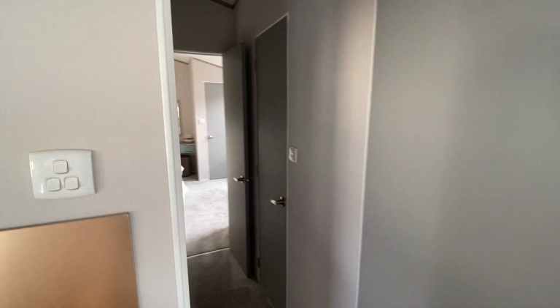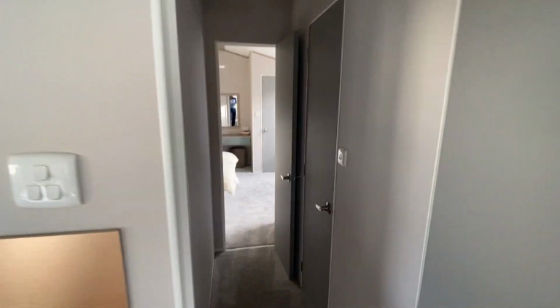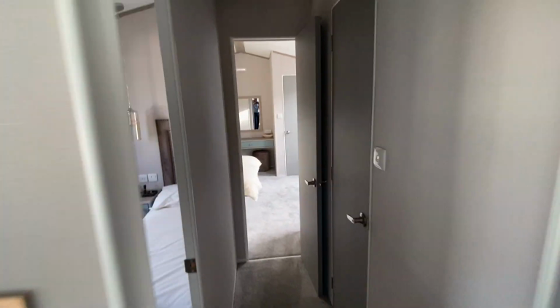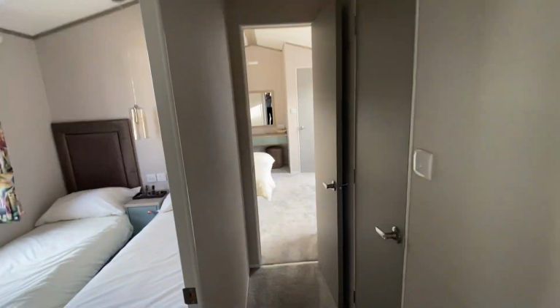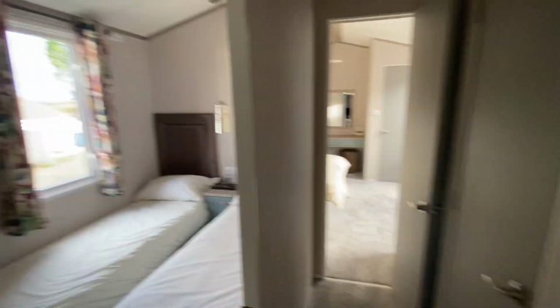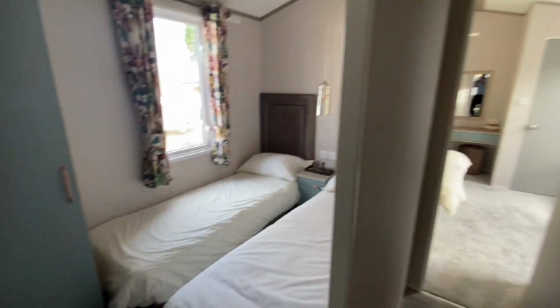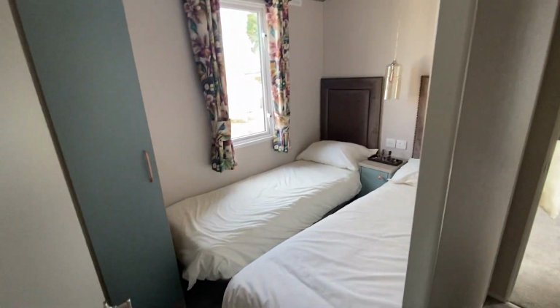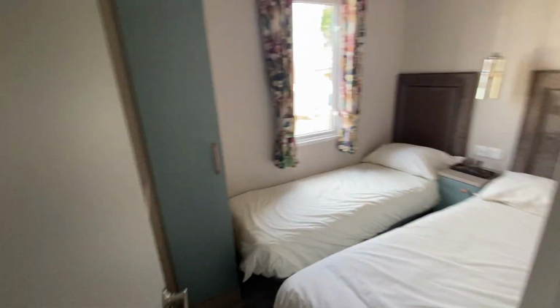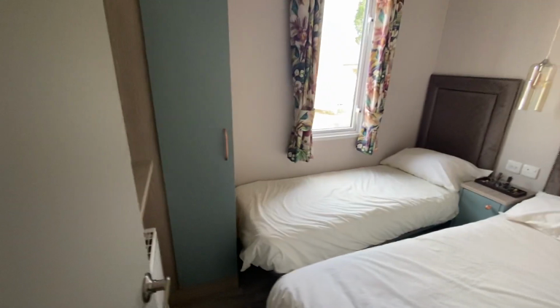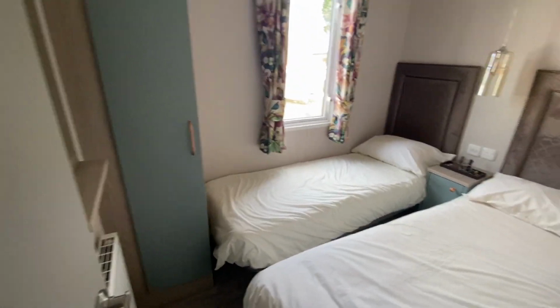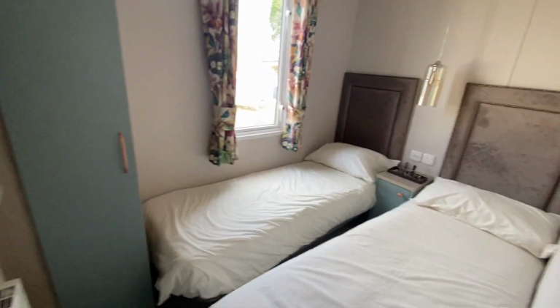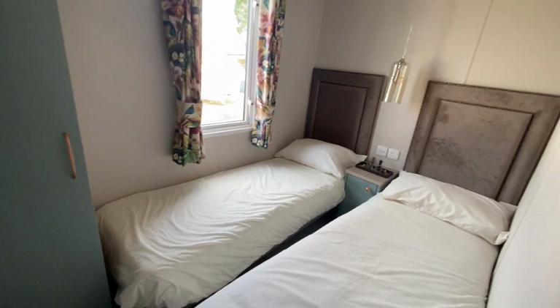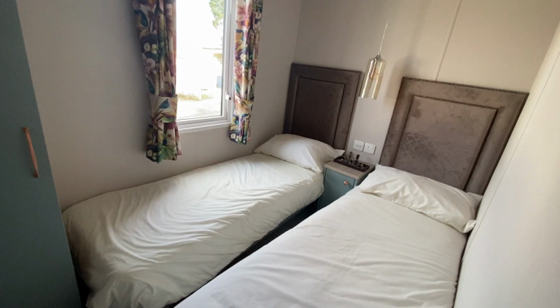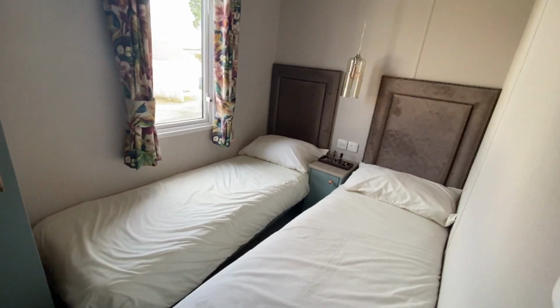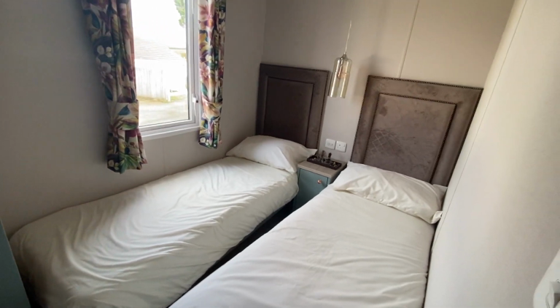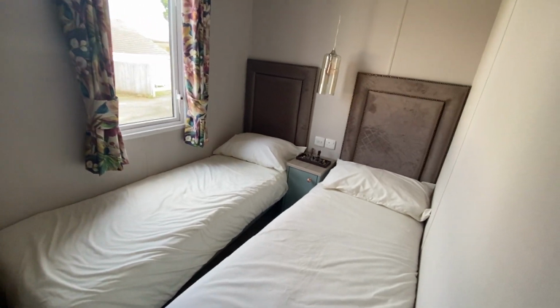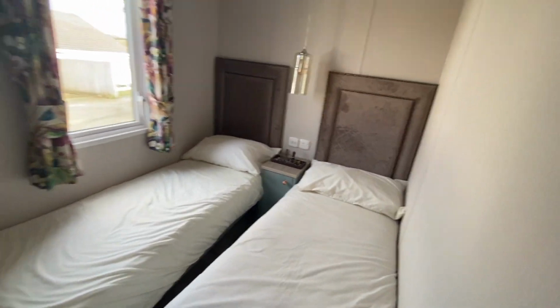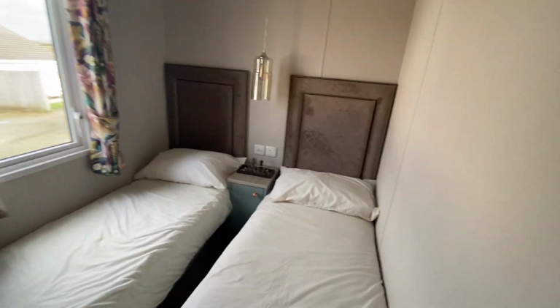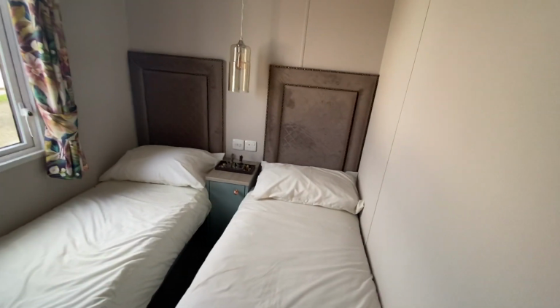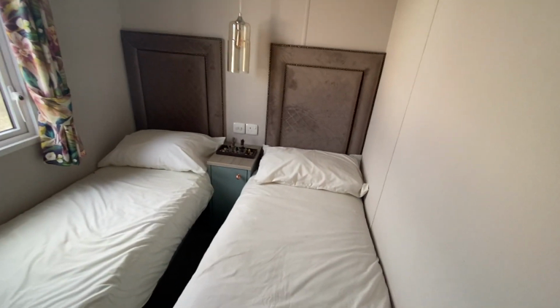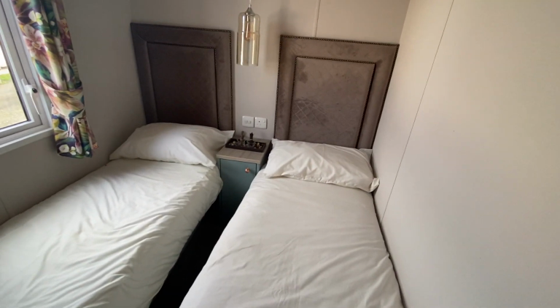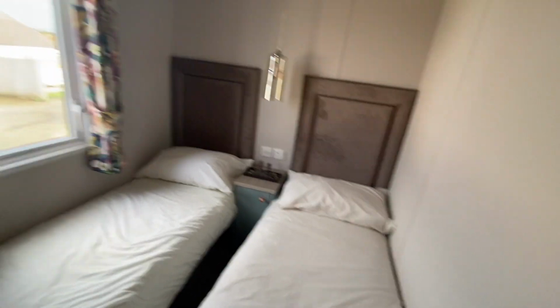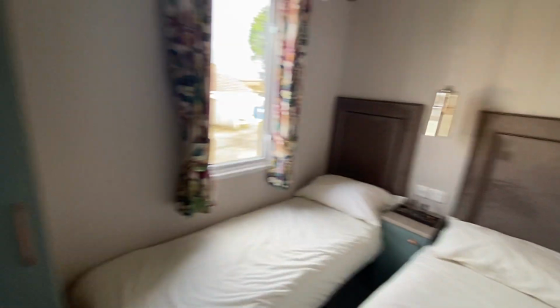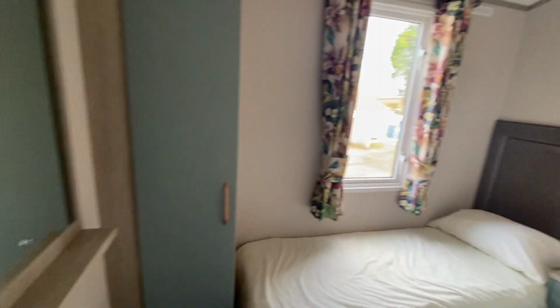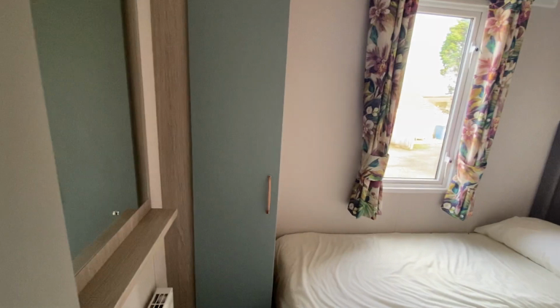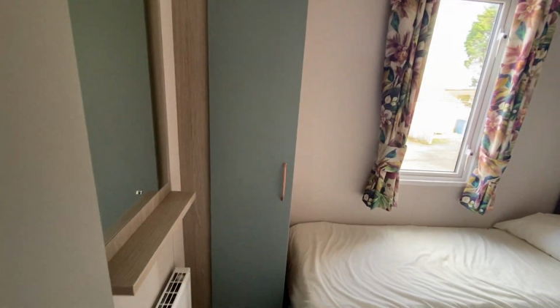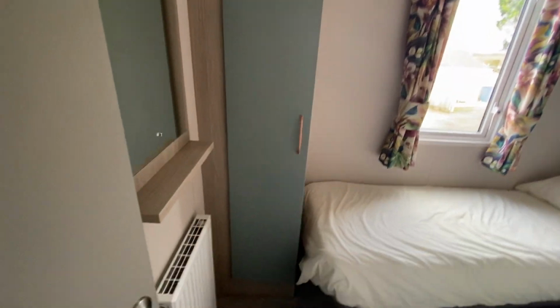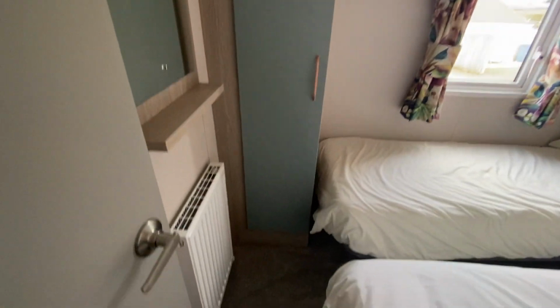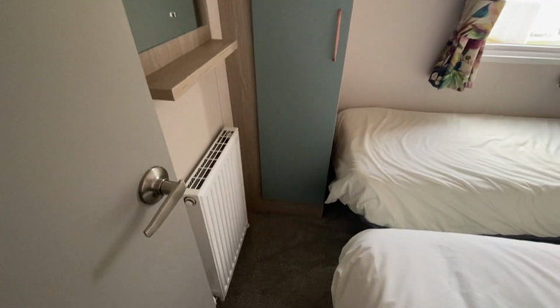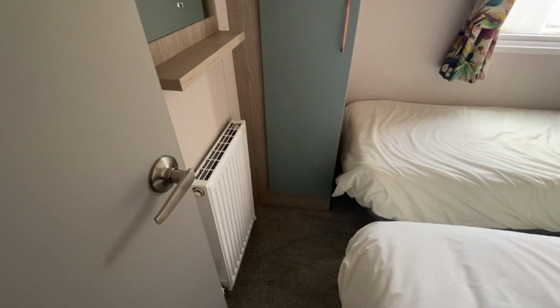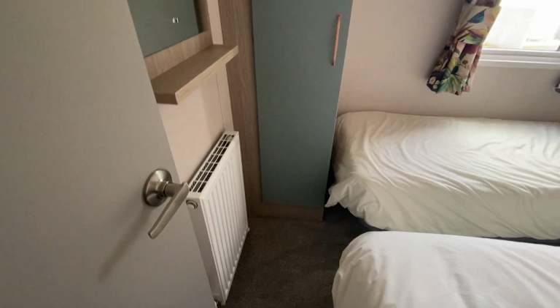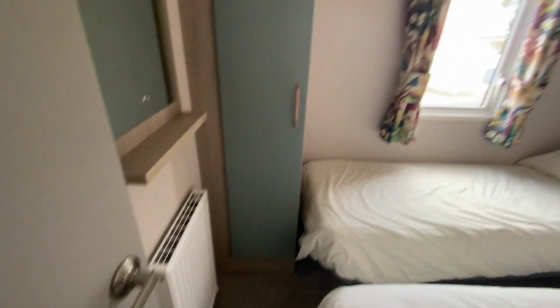Just moving down the hallway now into the twin bedroom. Good sized single beds in this particular home, a little bedside cabinet and wardrobe. As mentioned, it is fully double glazed and central heated.